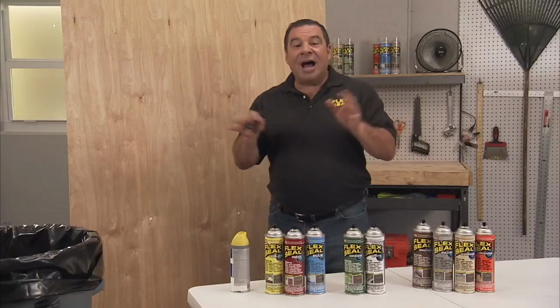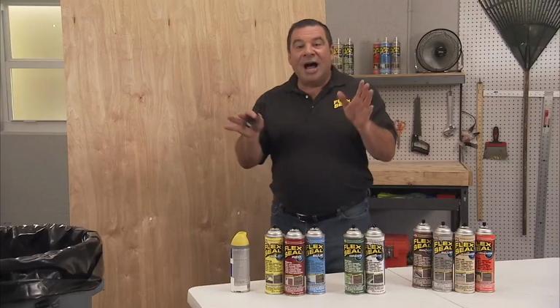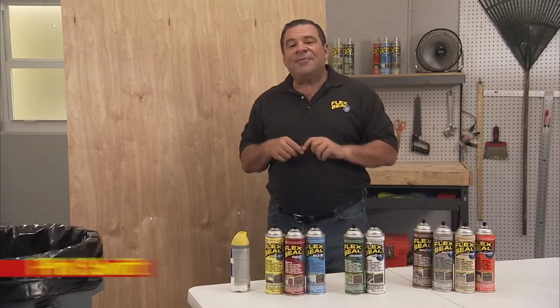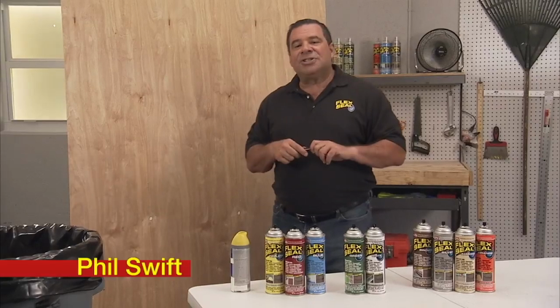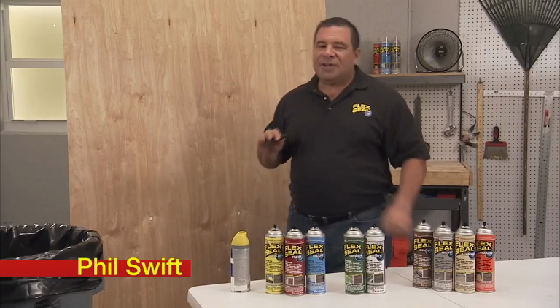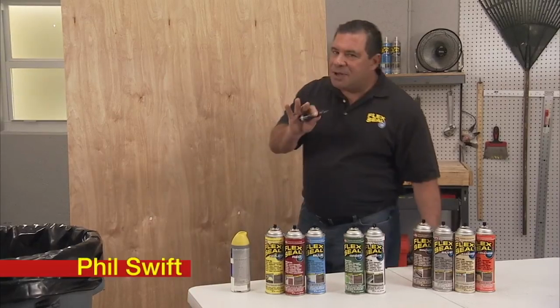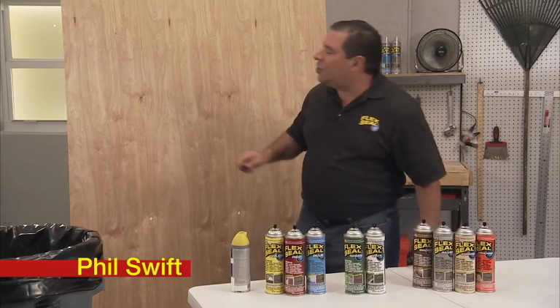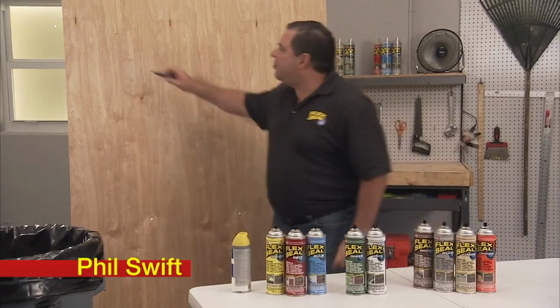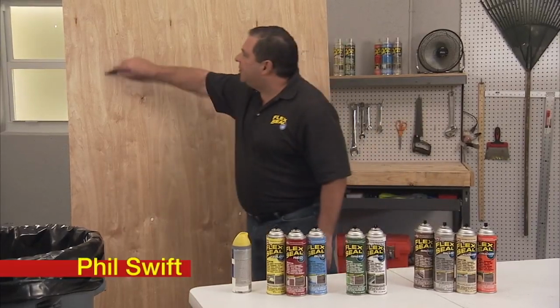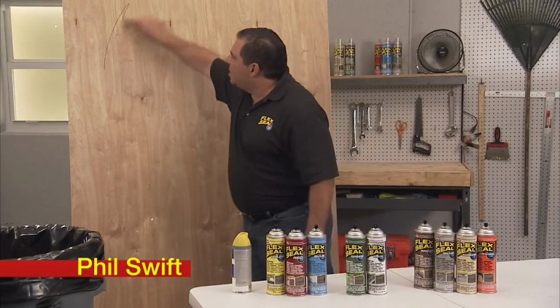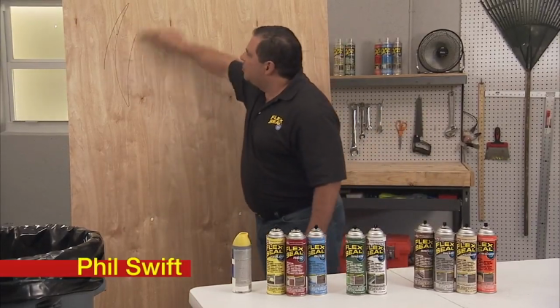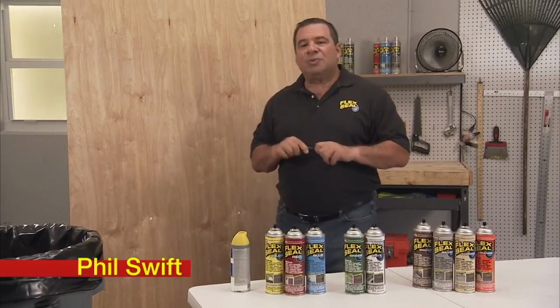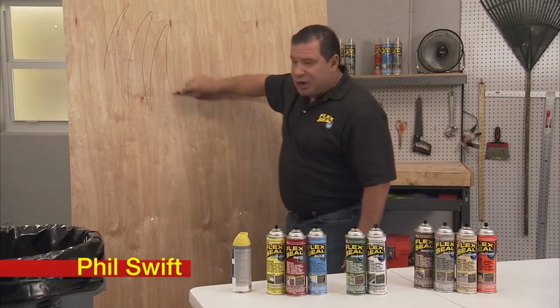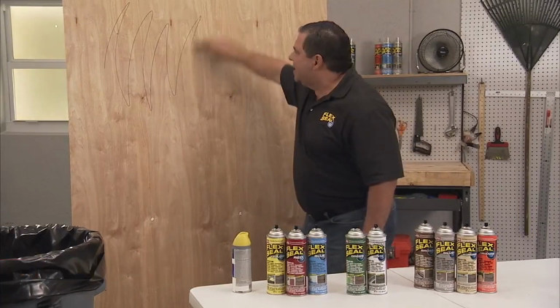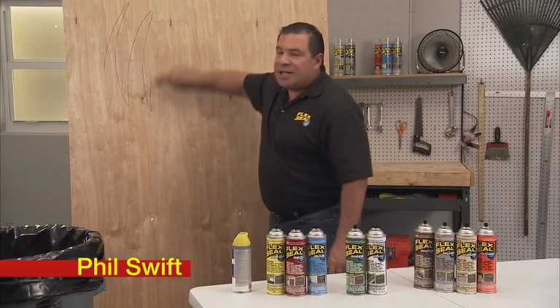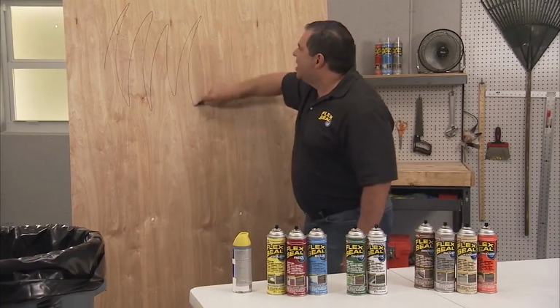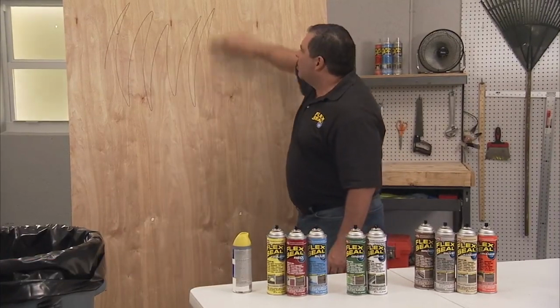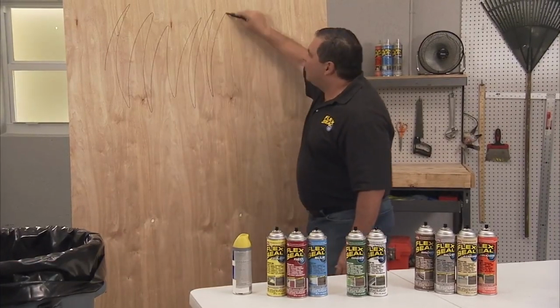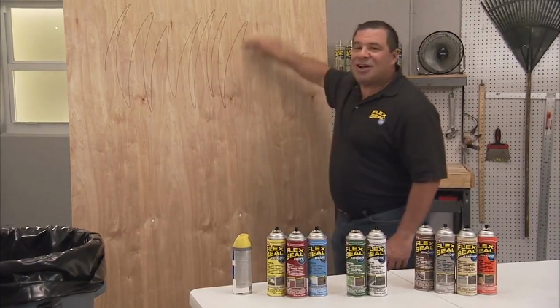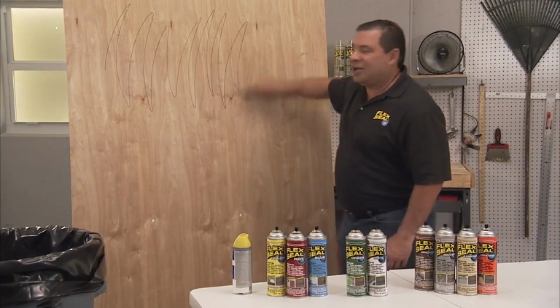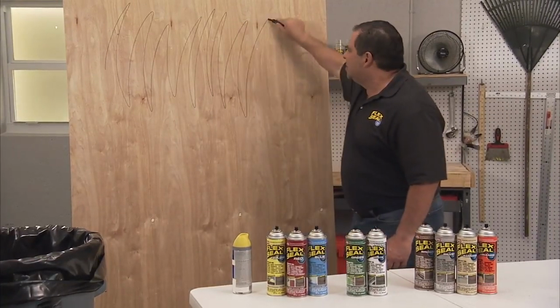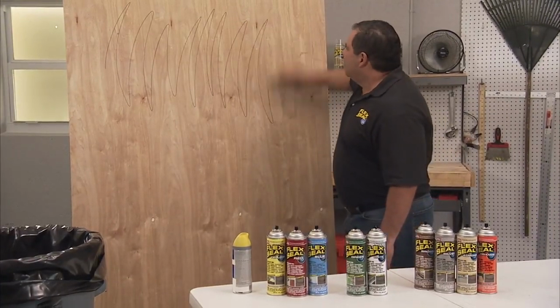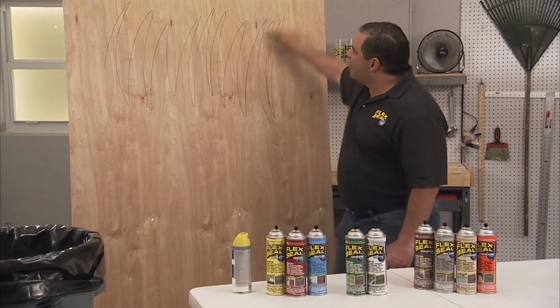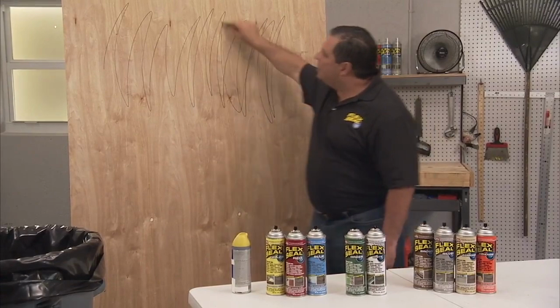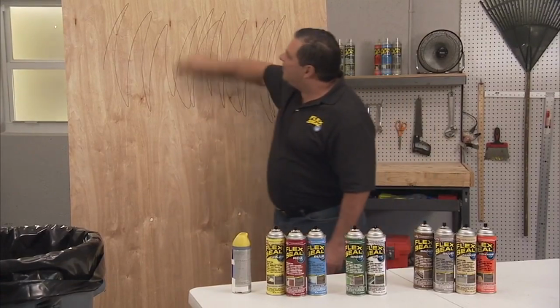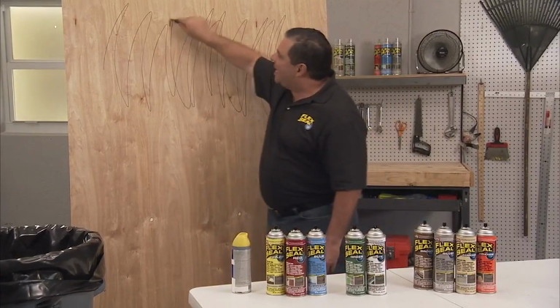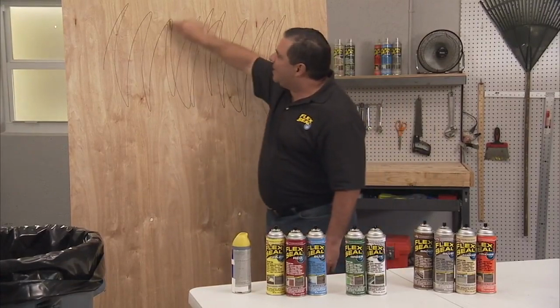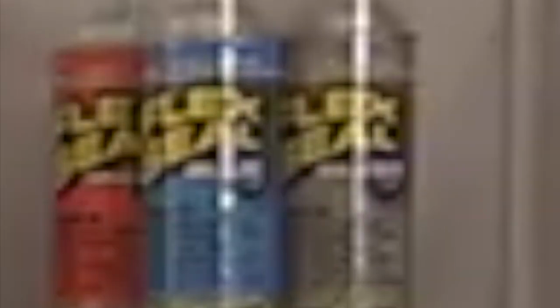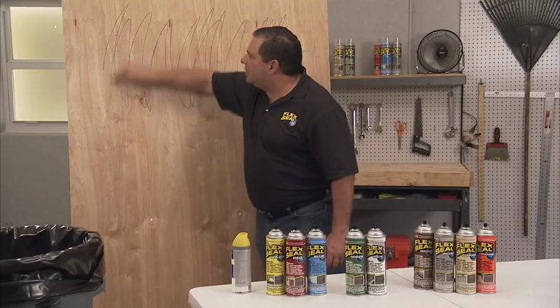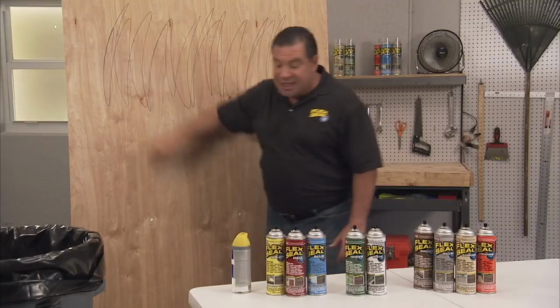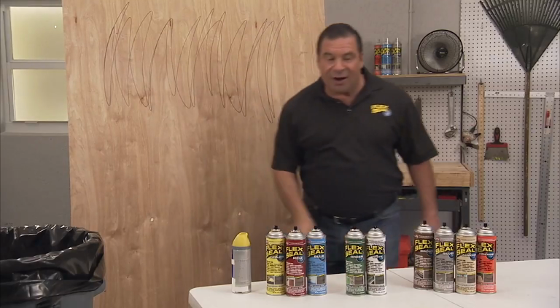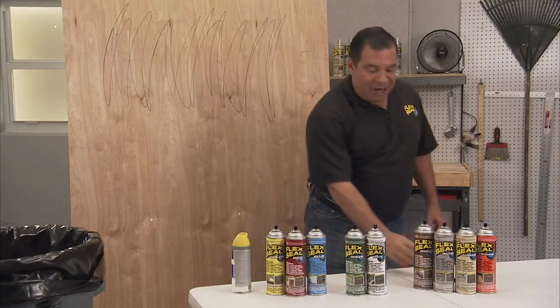Hi! I'm Phil Swift and I'm here to show you the difference between Flex Seal spray paint in a regular and our new Flex Seal colors. Flex comes in a bunch of vibrant favourite new colors, and they are incredible.